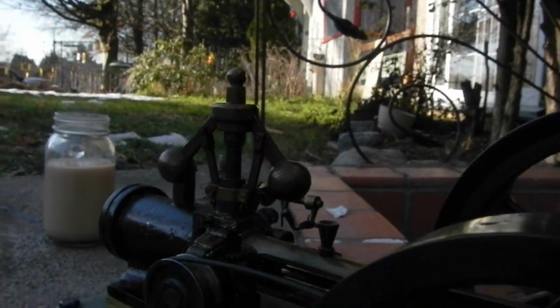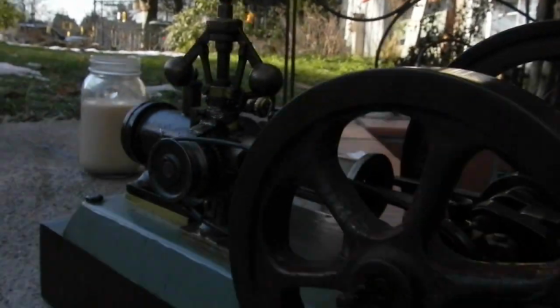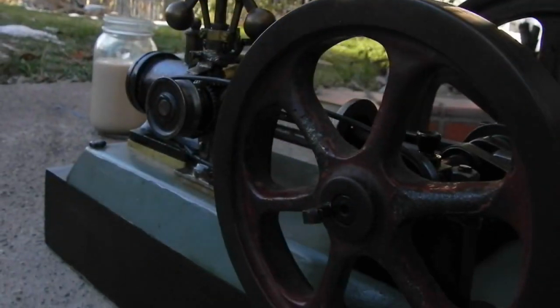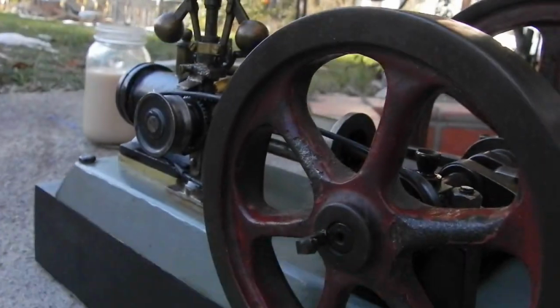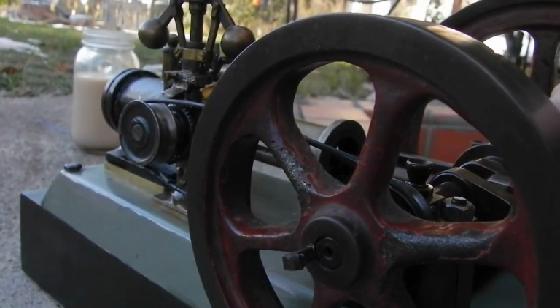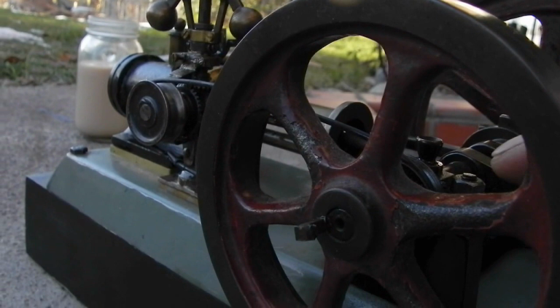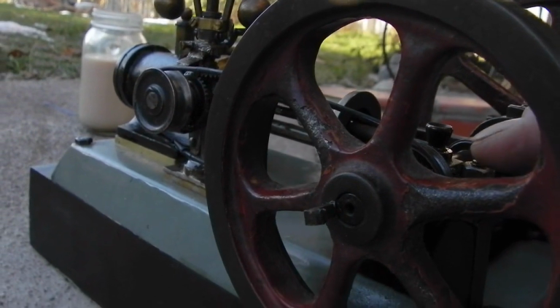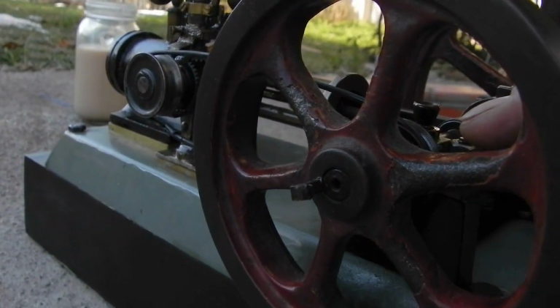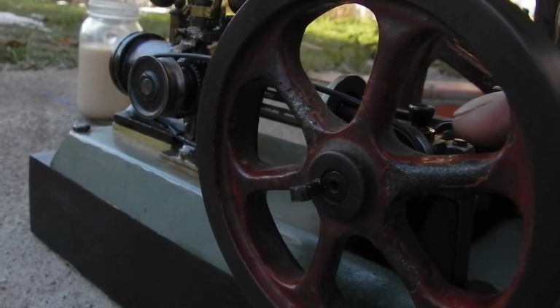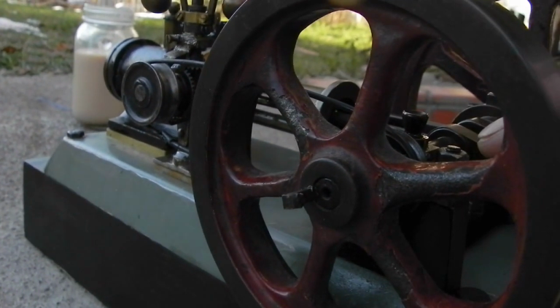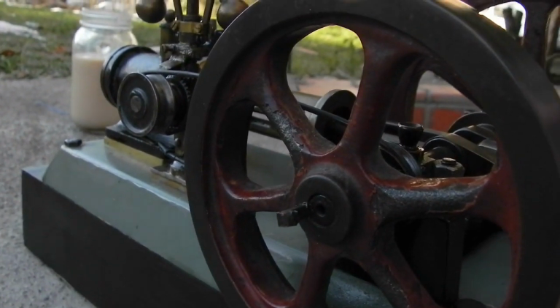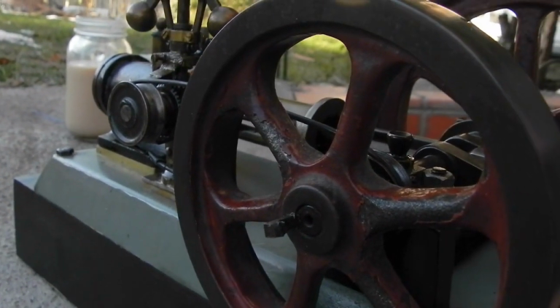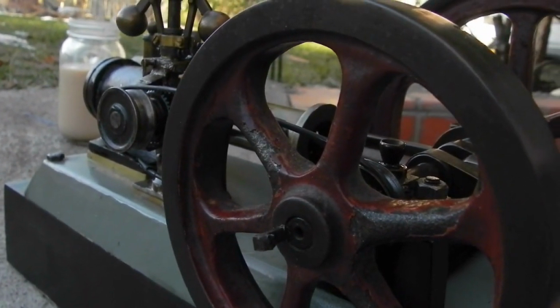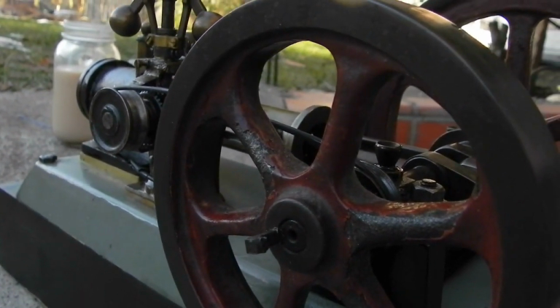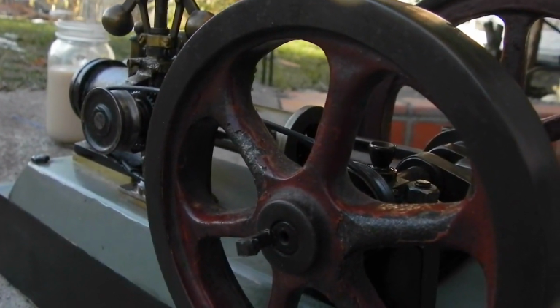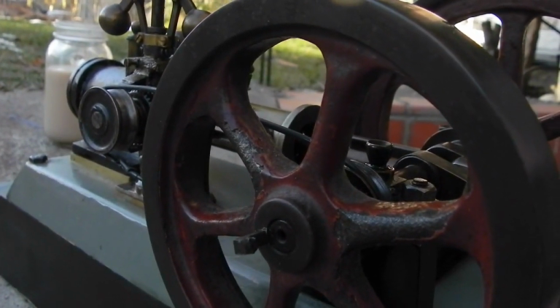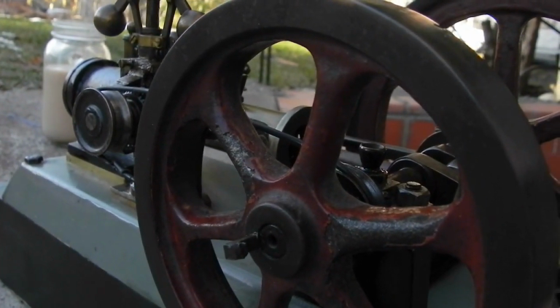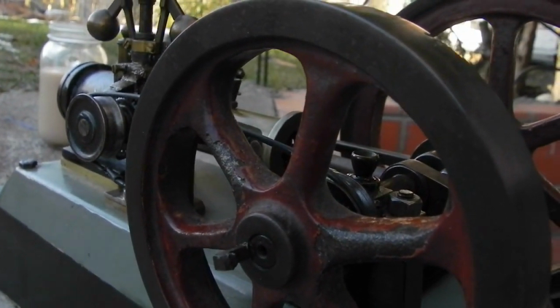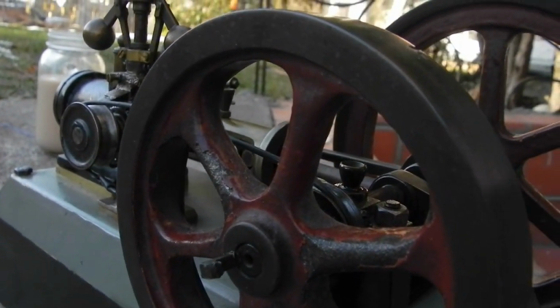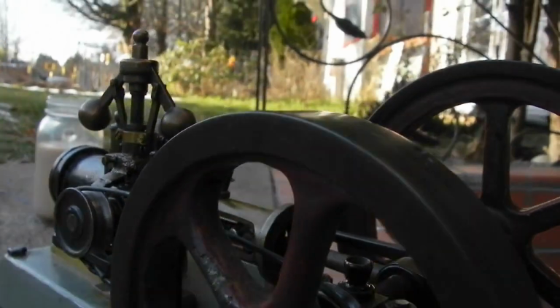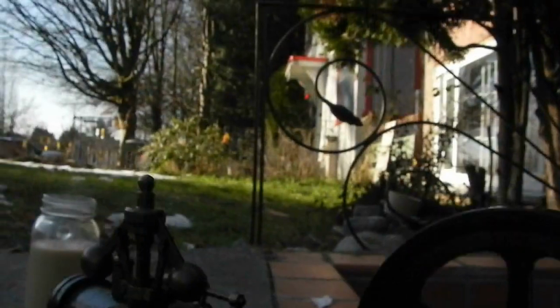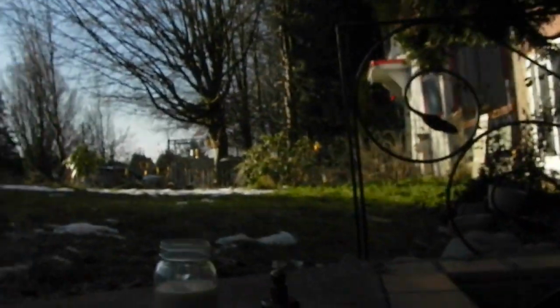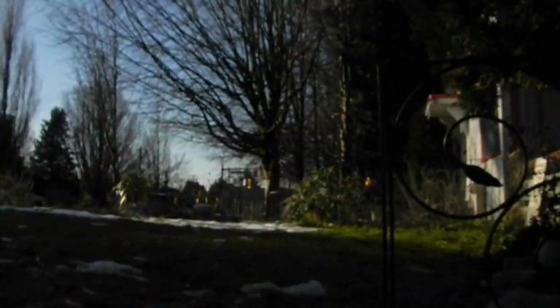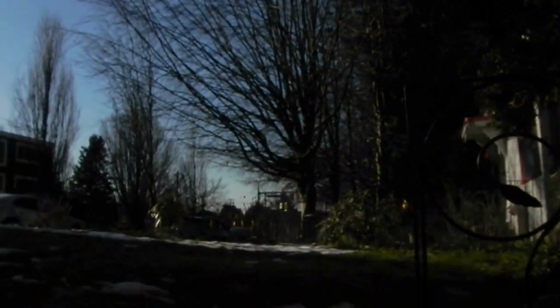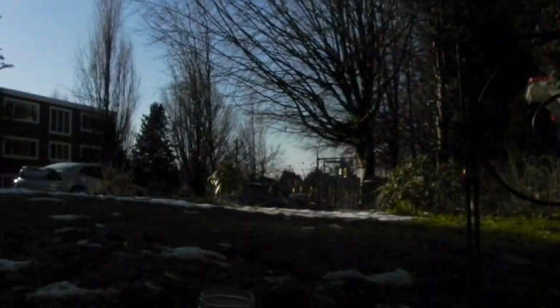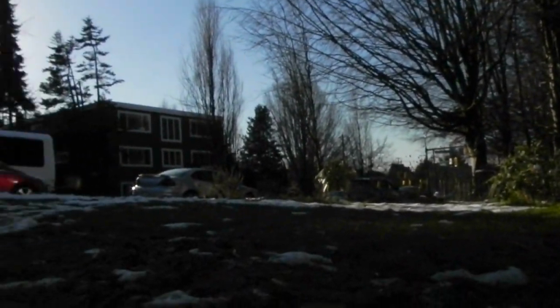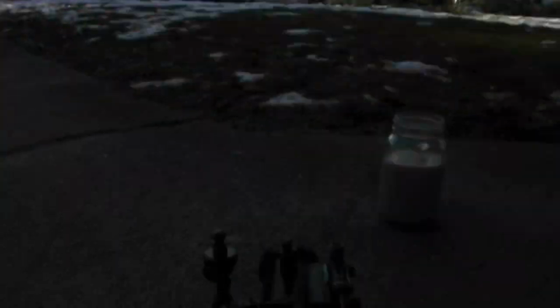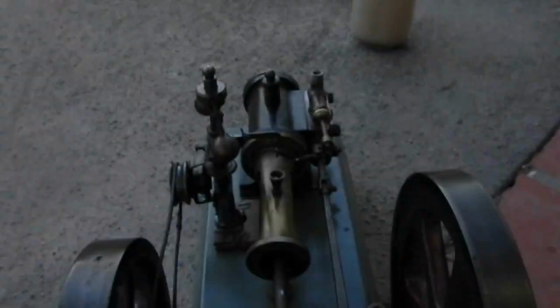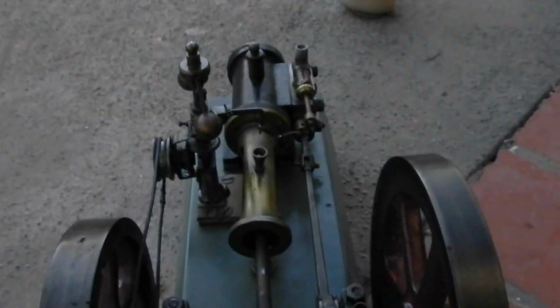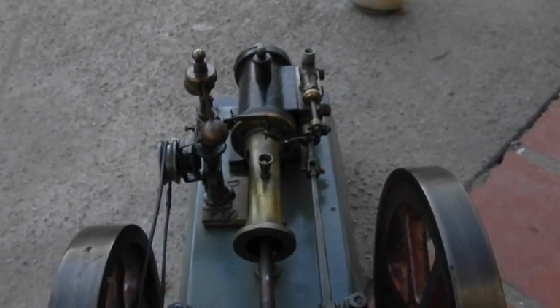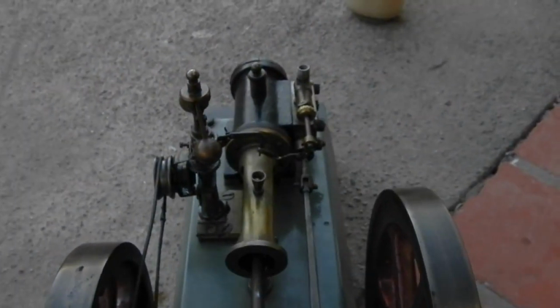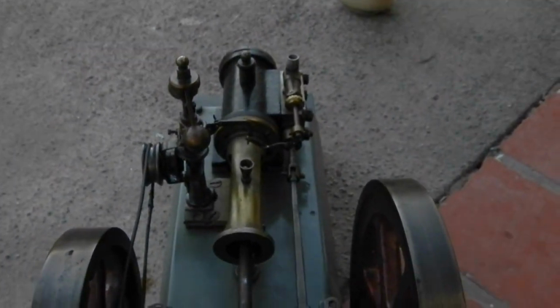It has keys but it has flat spots on the shafts — it doesn't have actual double D grooves for the keys, so I do have to be a little bit careful that way.